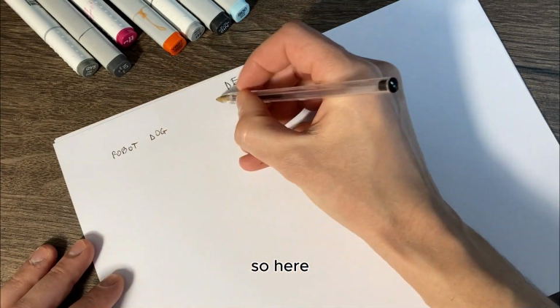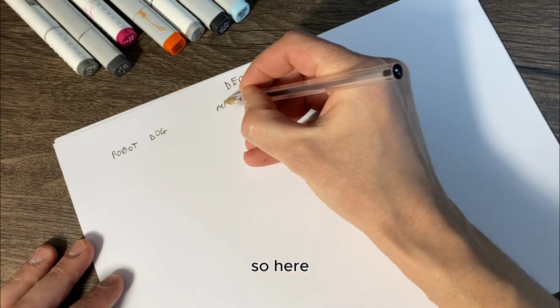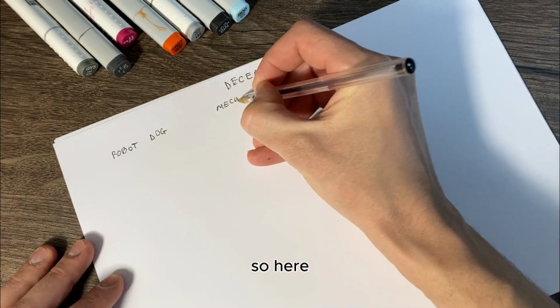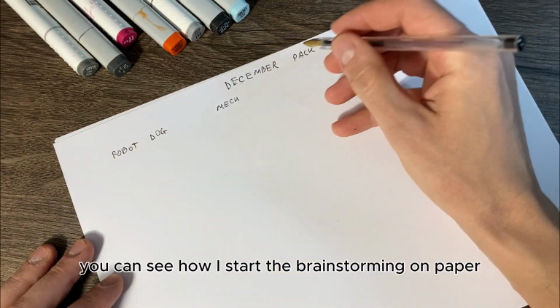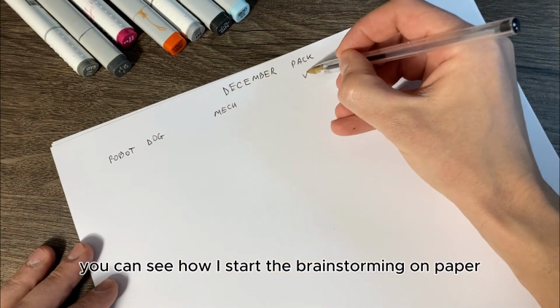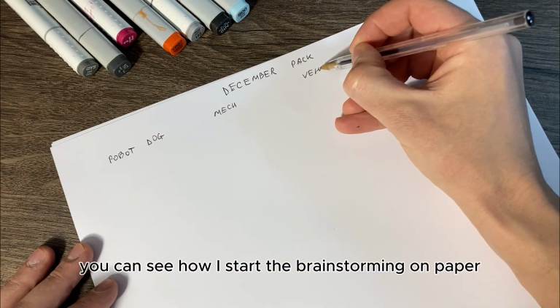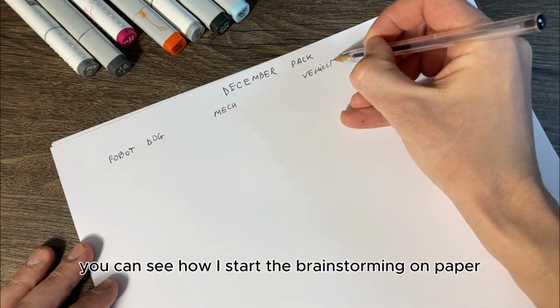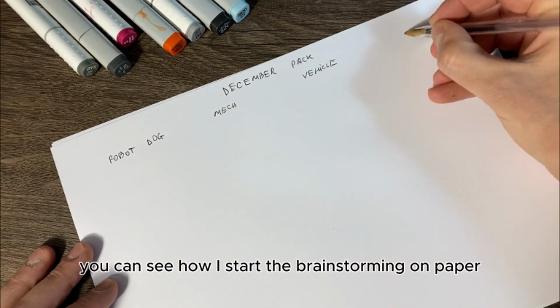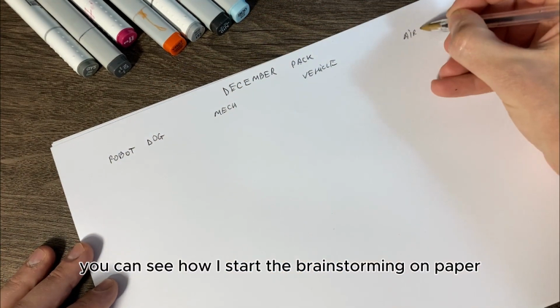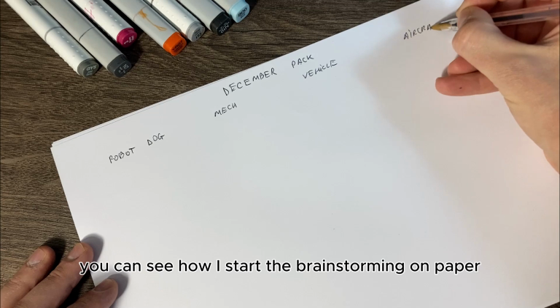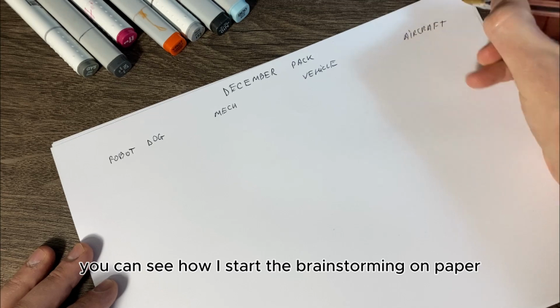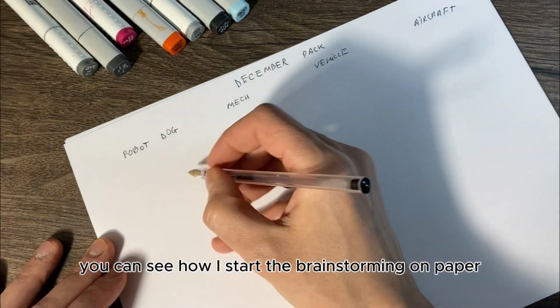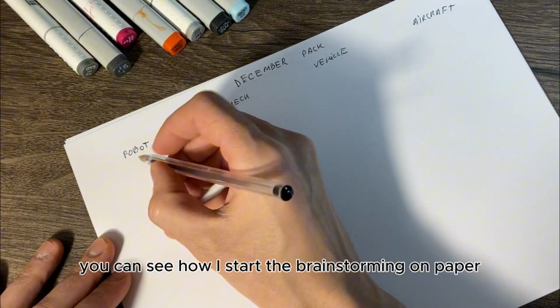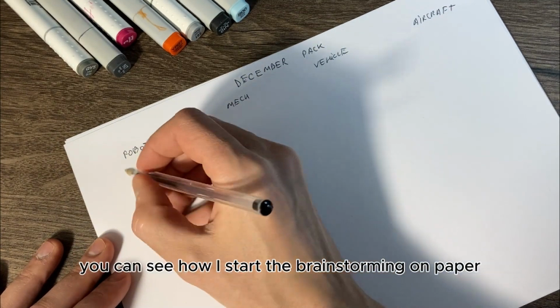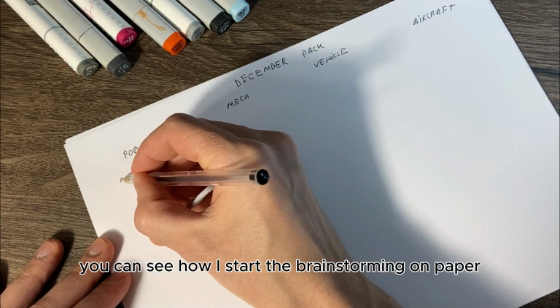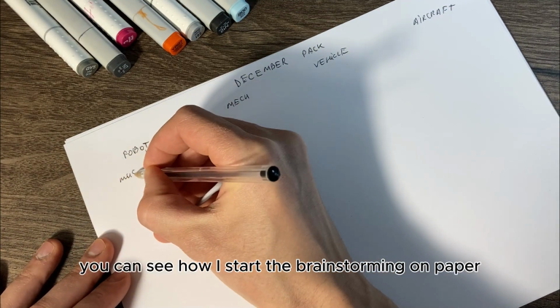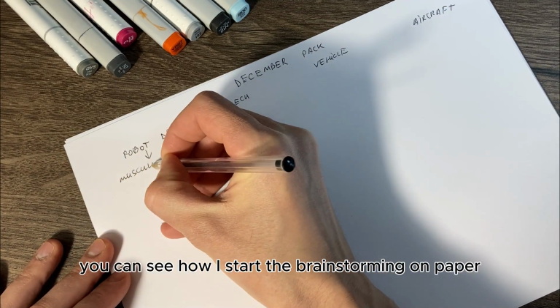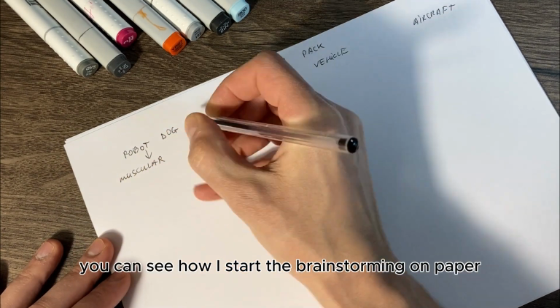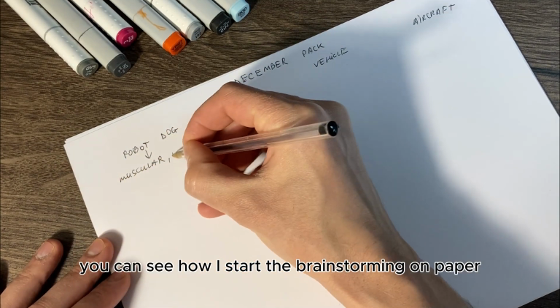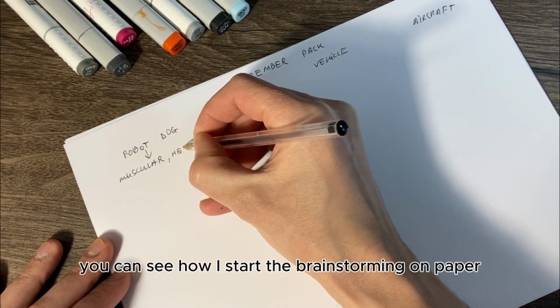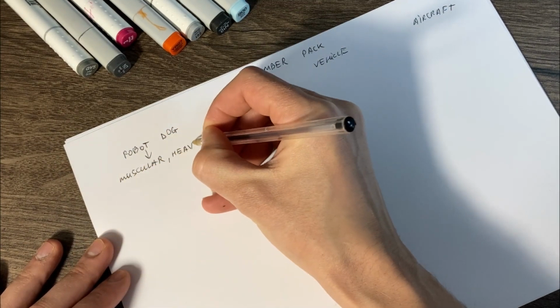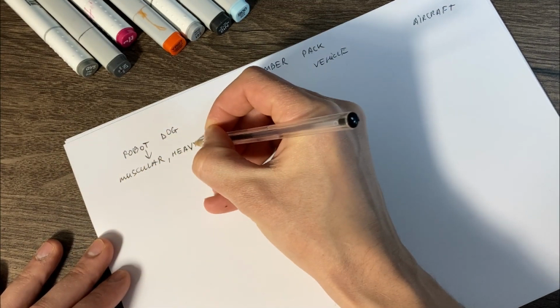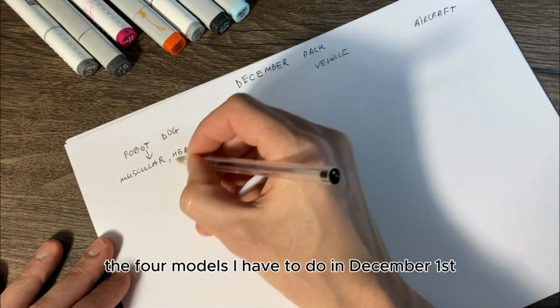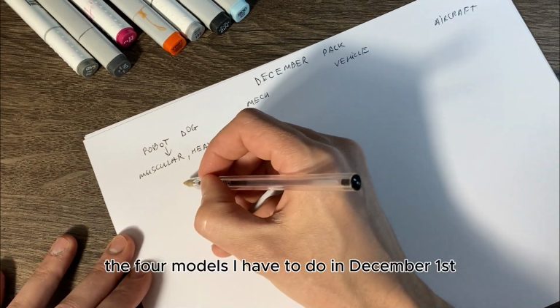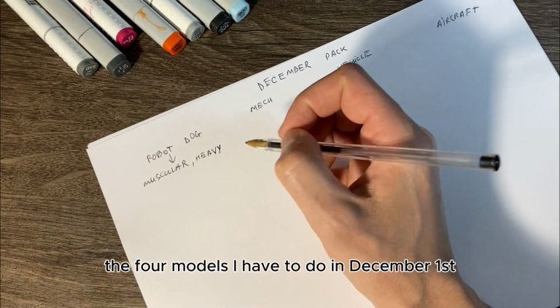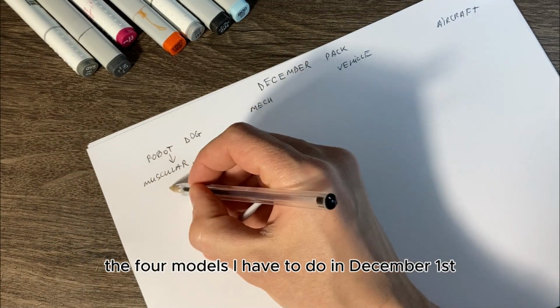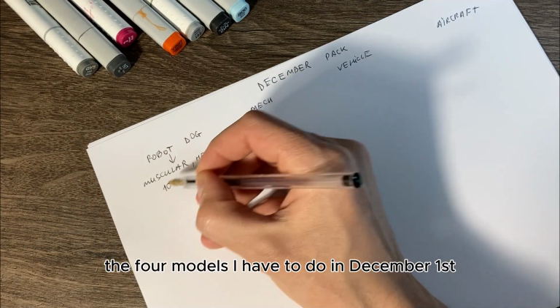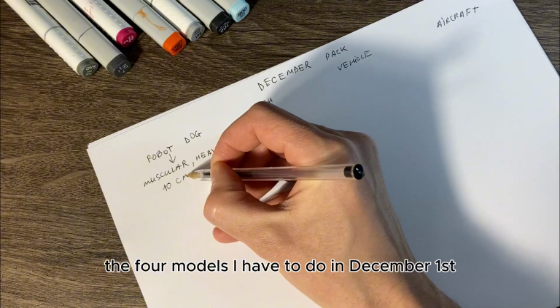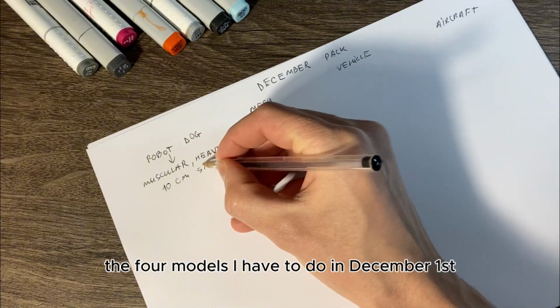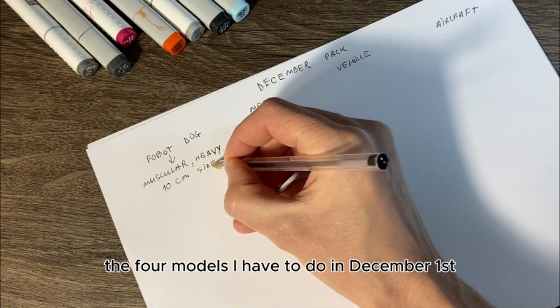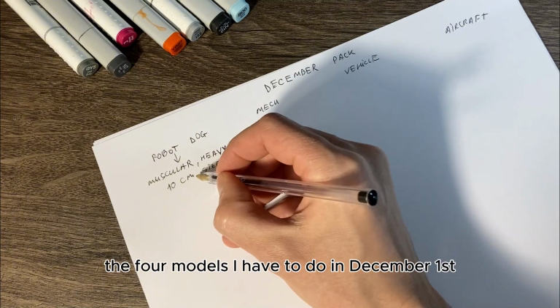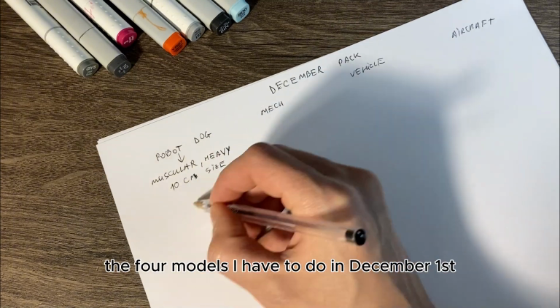Here you can see how I start the brainstorming on paper — the four models I have to do in December.